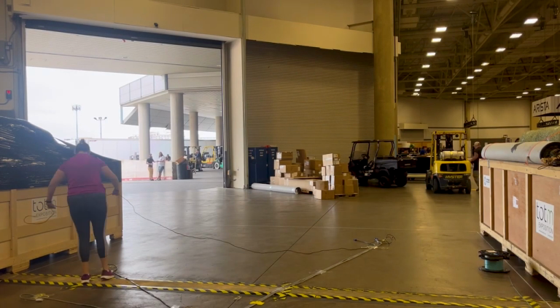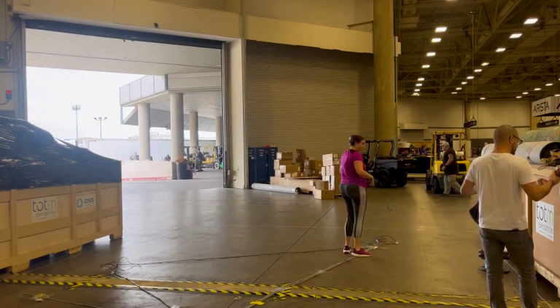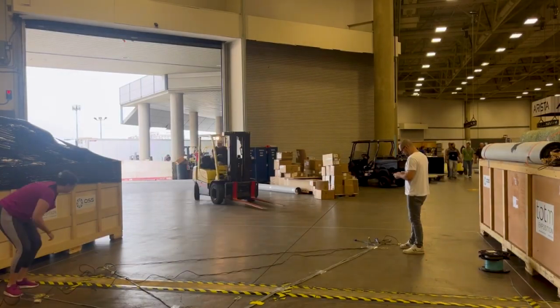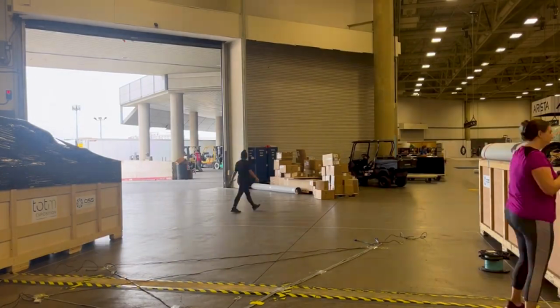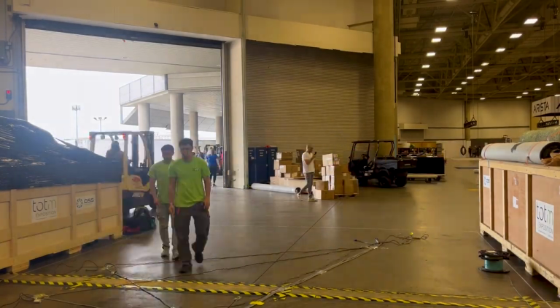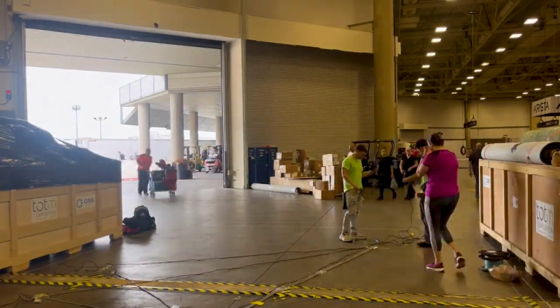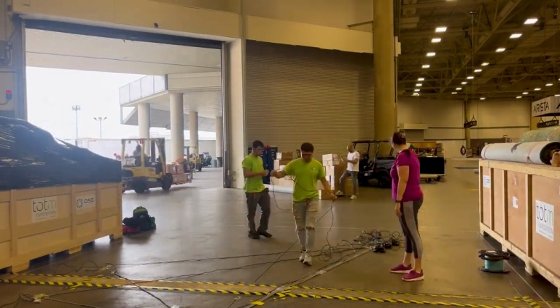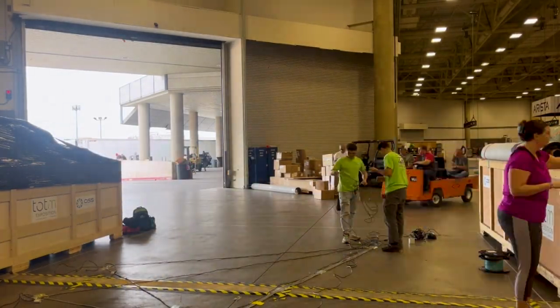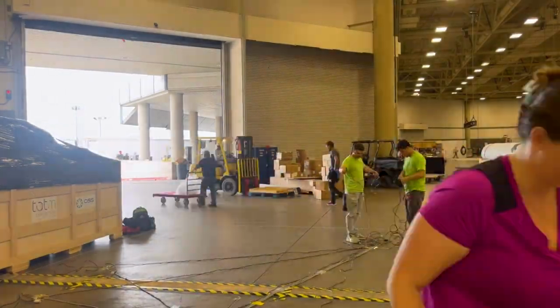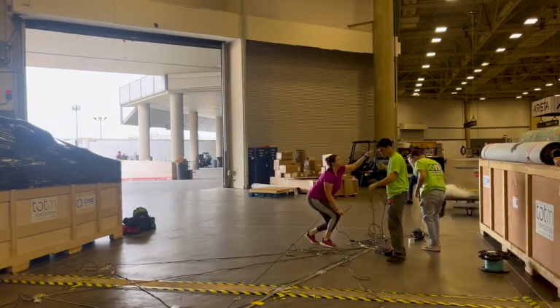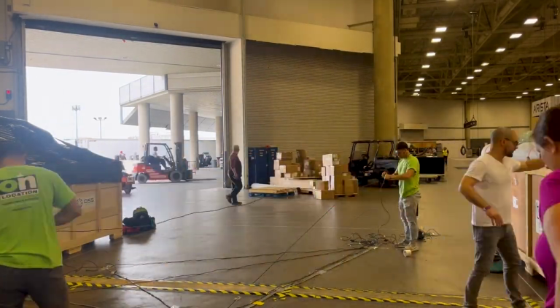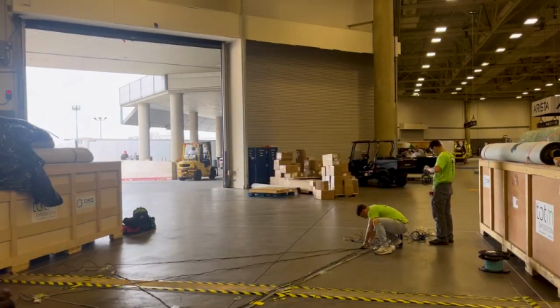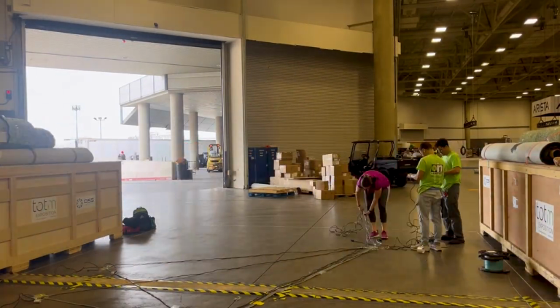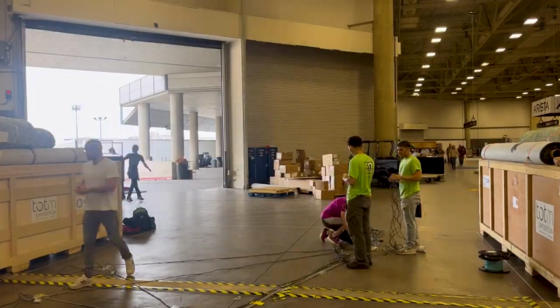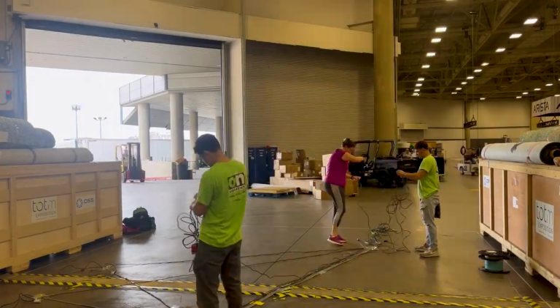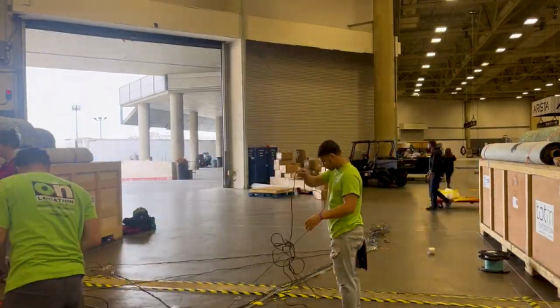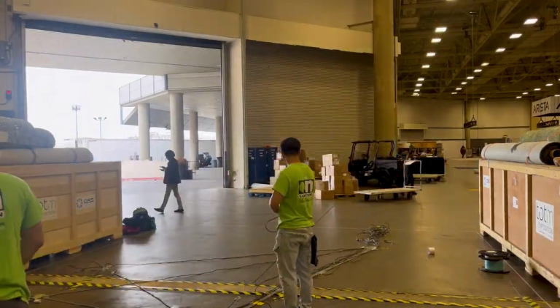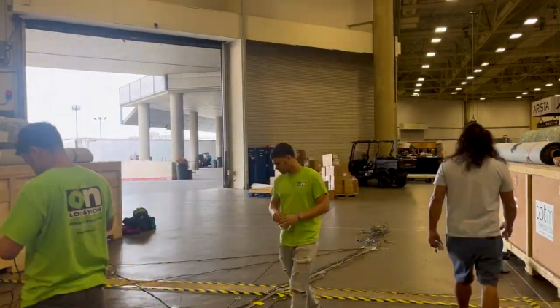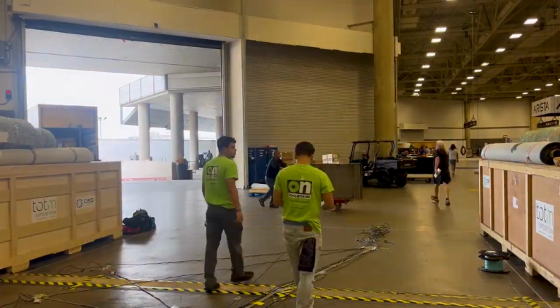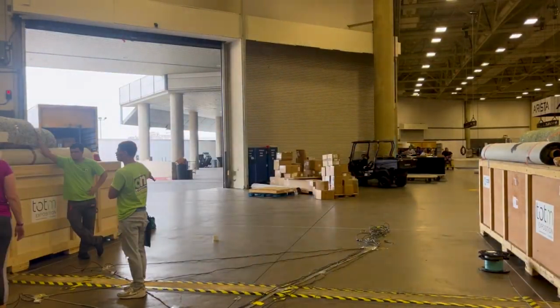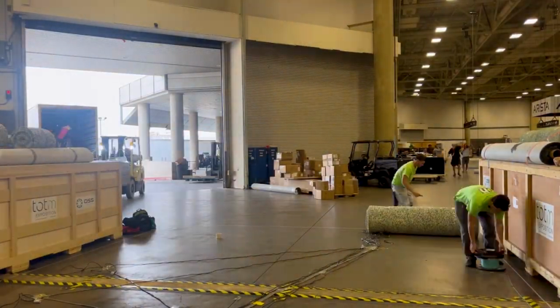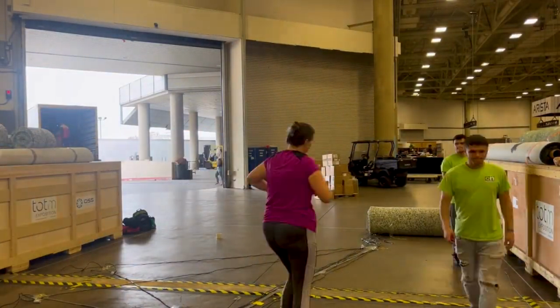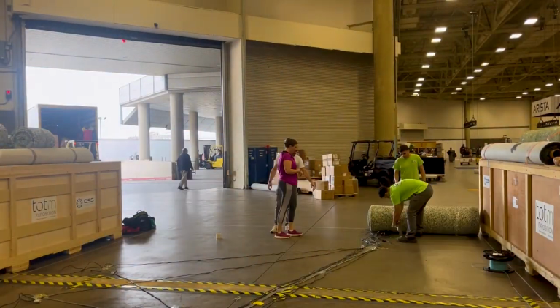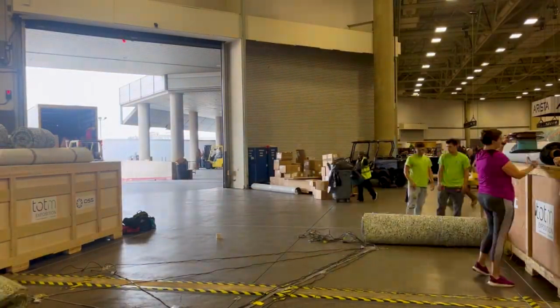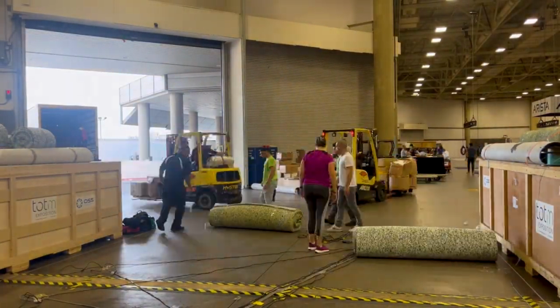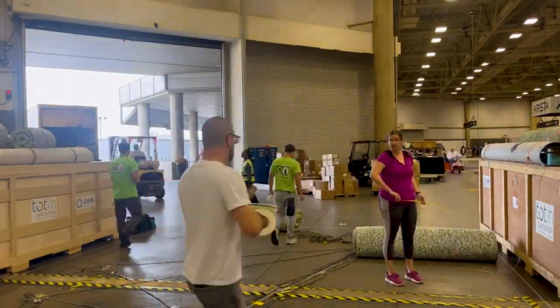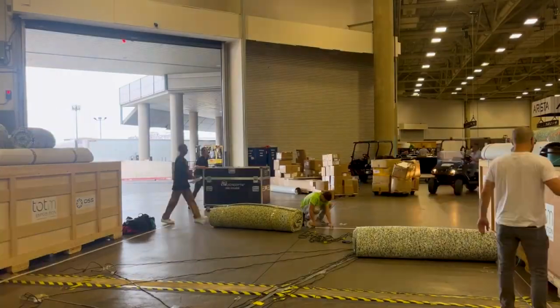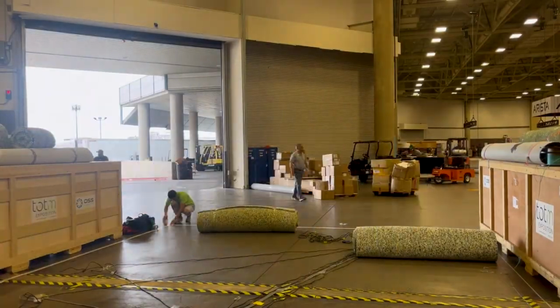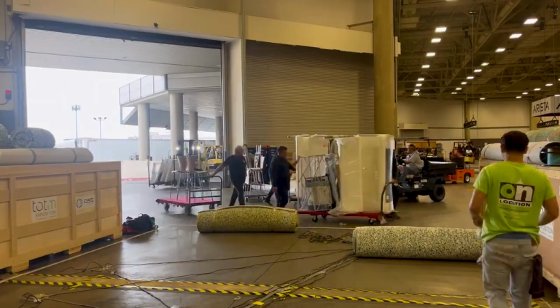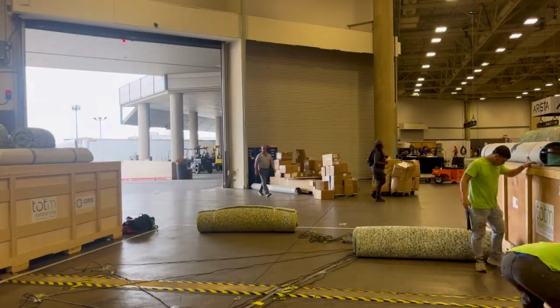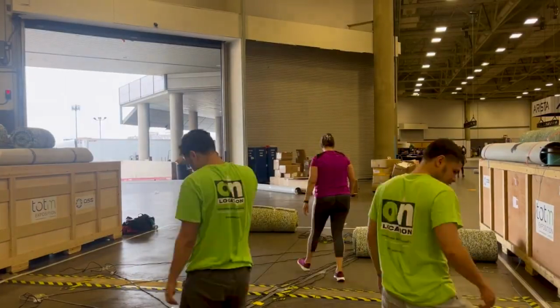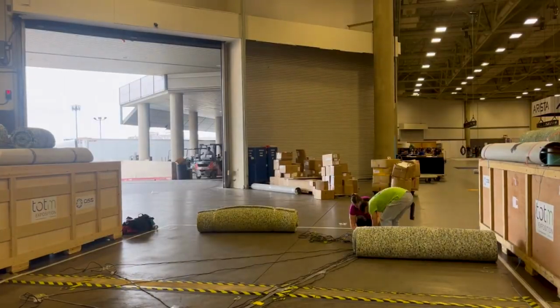Supercomputing is a bit unique from other shows in that when you order internet they actually bring fiber gigabit ethernet to your booth. This means that we were responsible for bringing our own network switch and laying our own ethernet cables under the carpet for the internet we need throughout the booth.